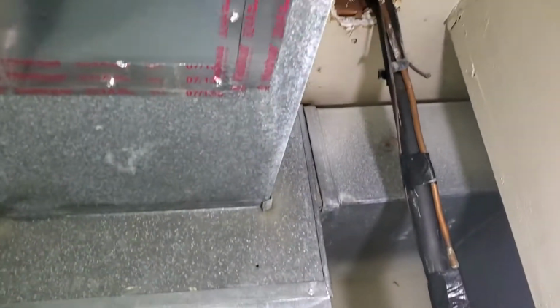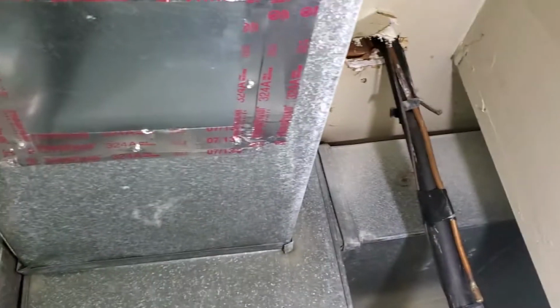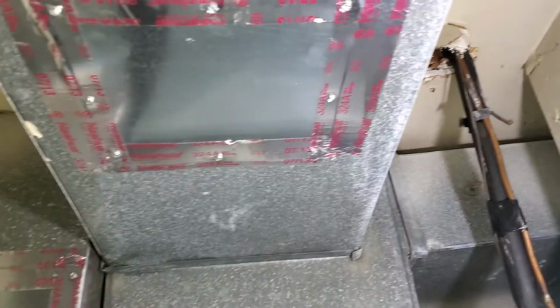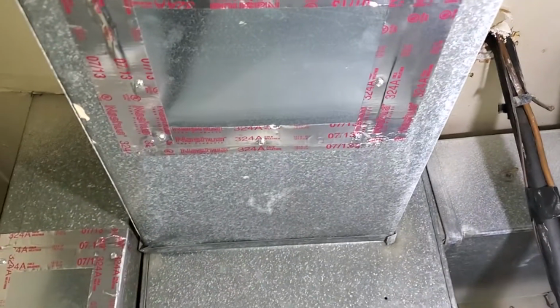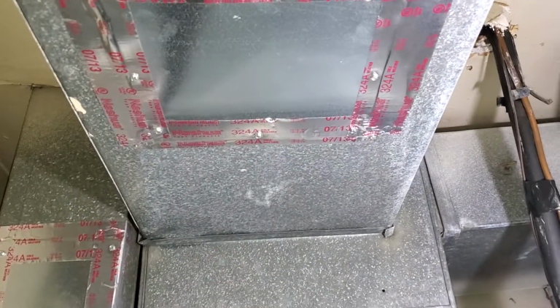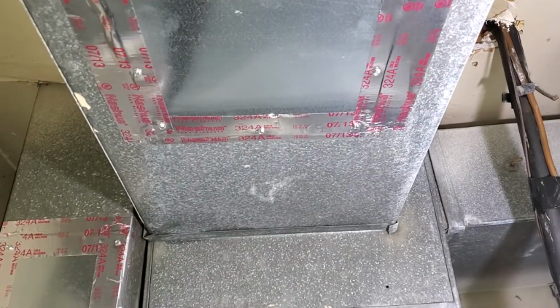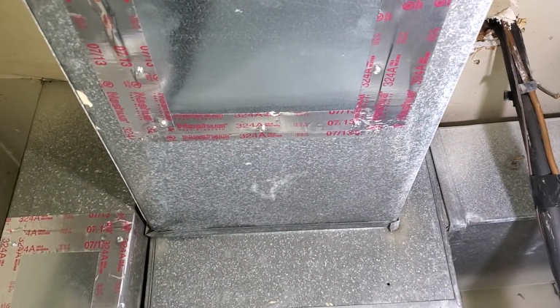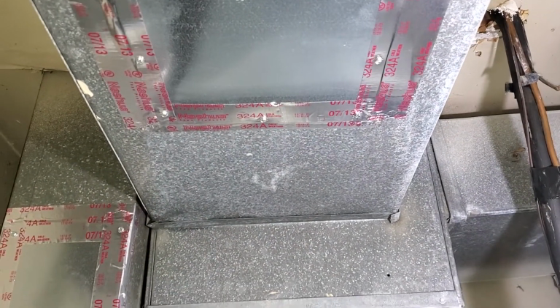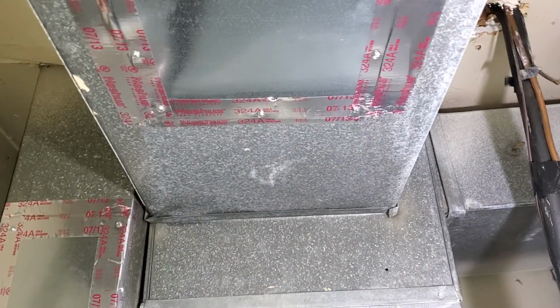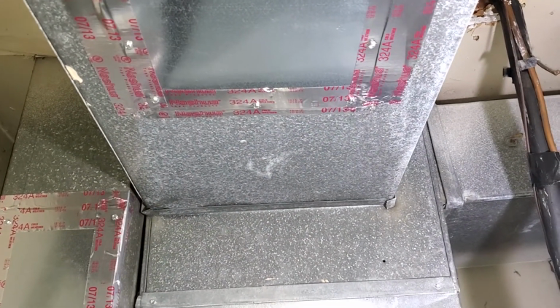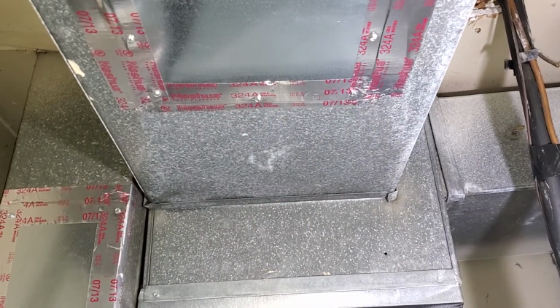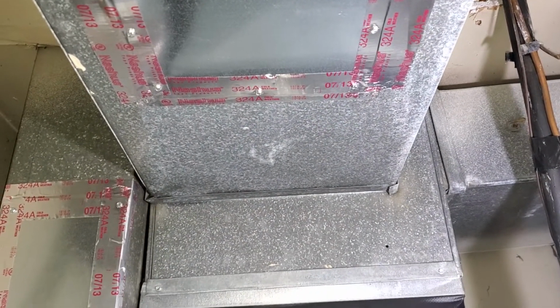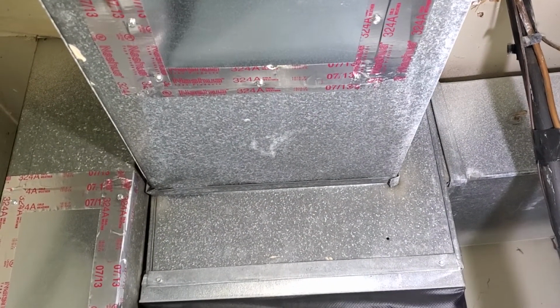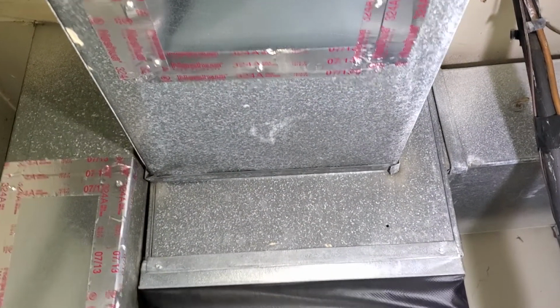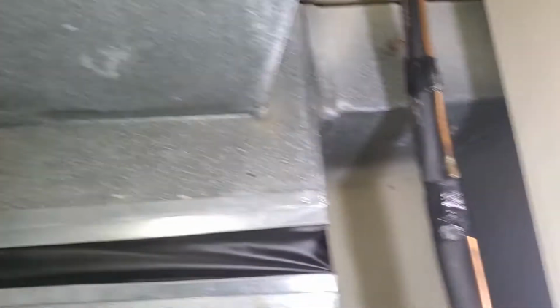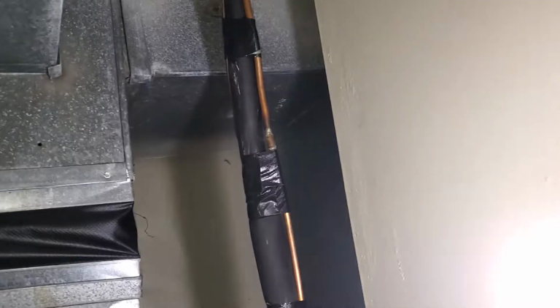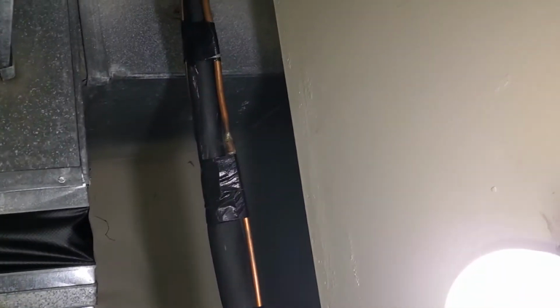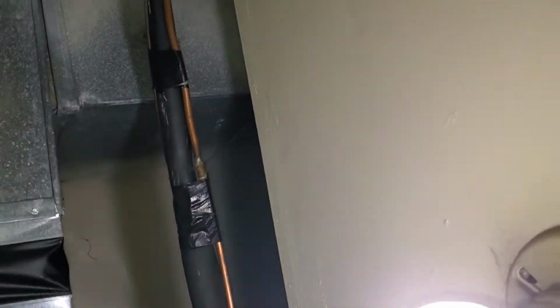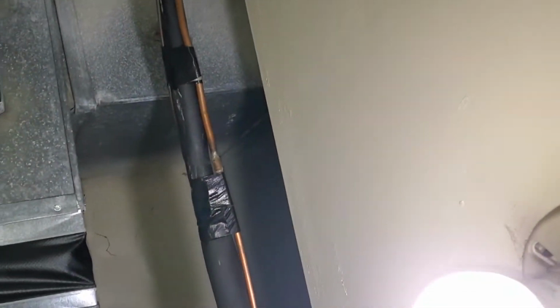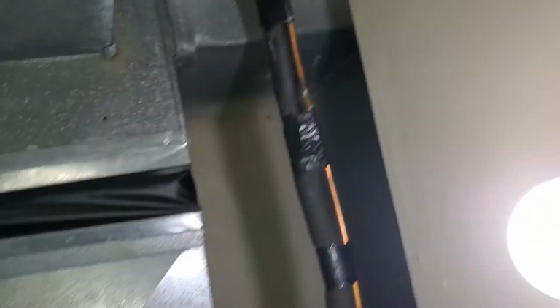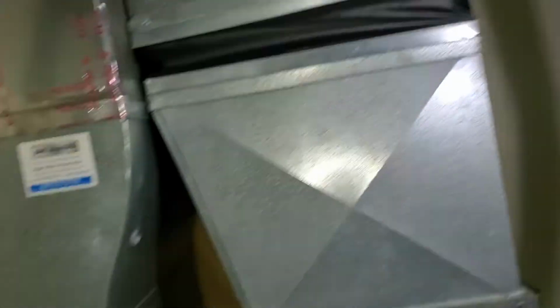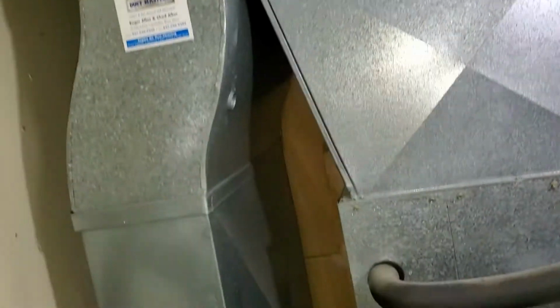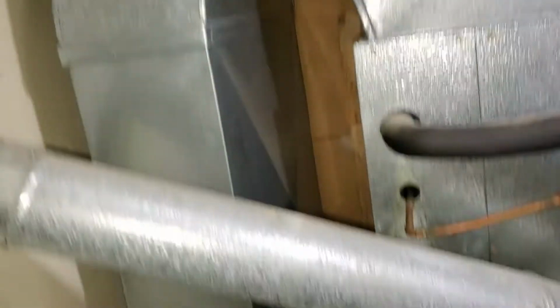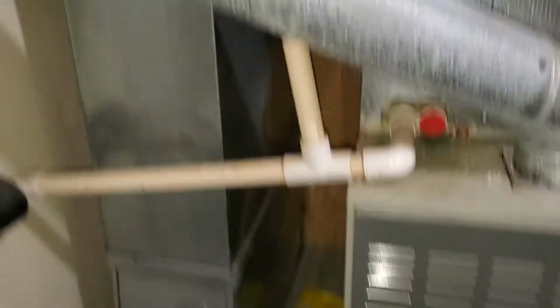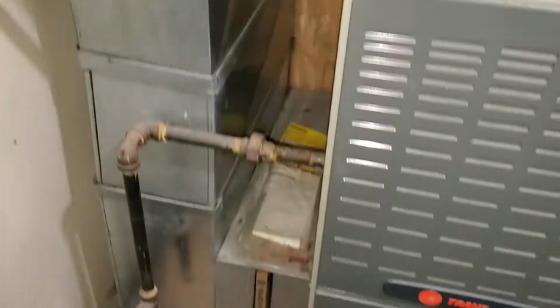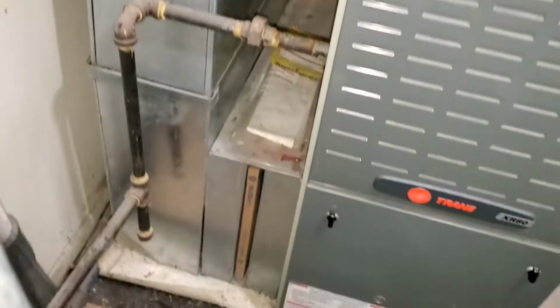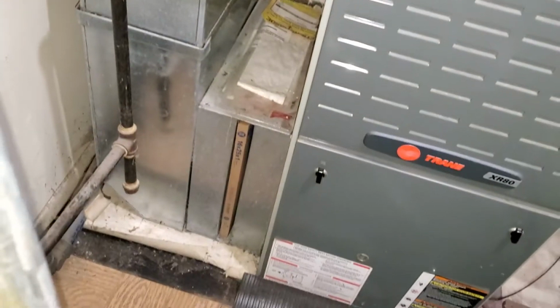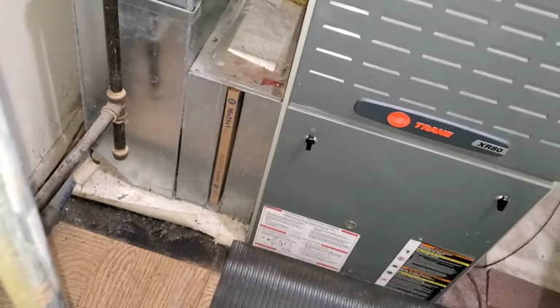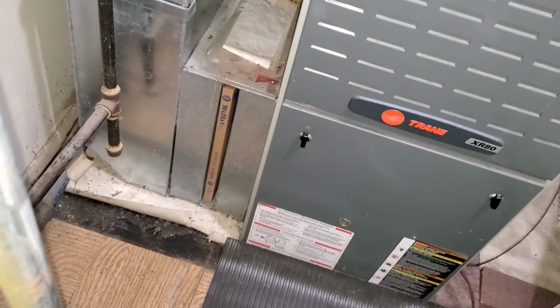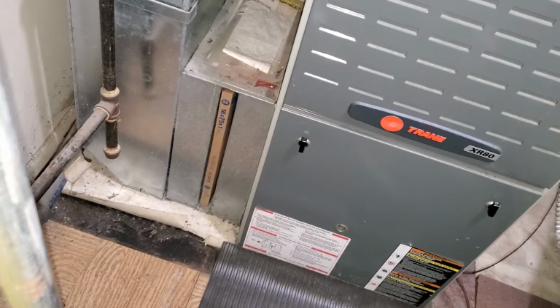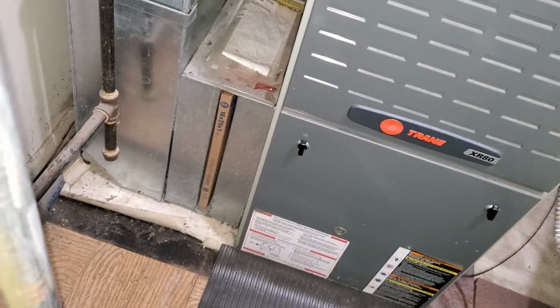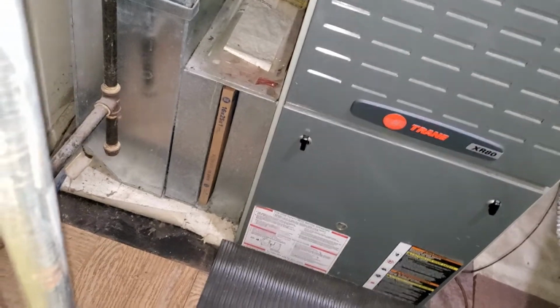We have two supply lines. One supply line is going to be a 16.5 by 8, the other is going to be a 20 by 8. Our return drop is going to be an 8.5 by 24.